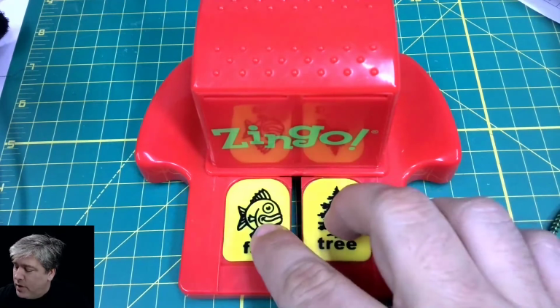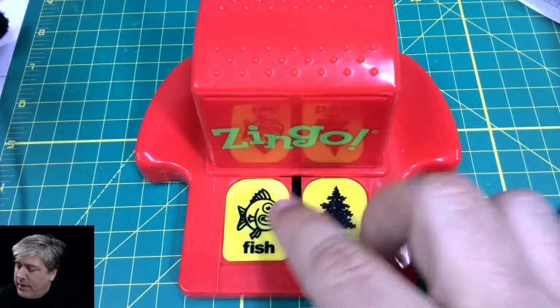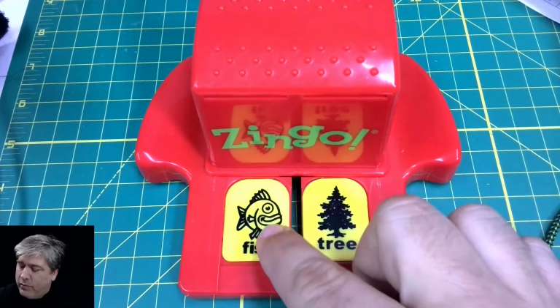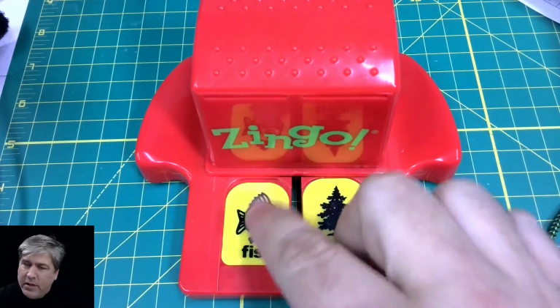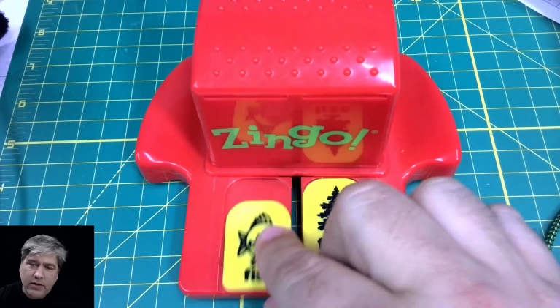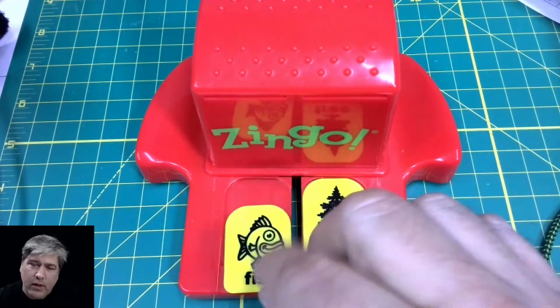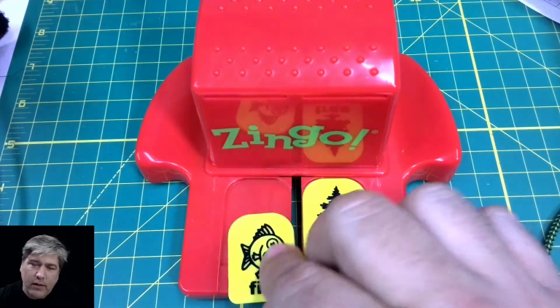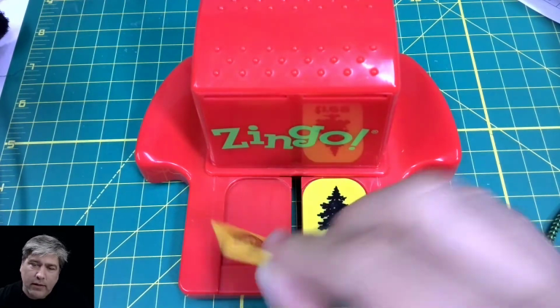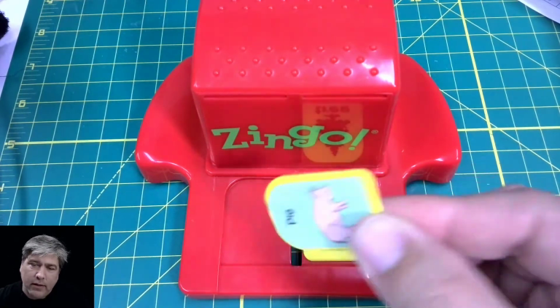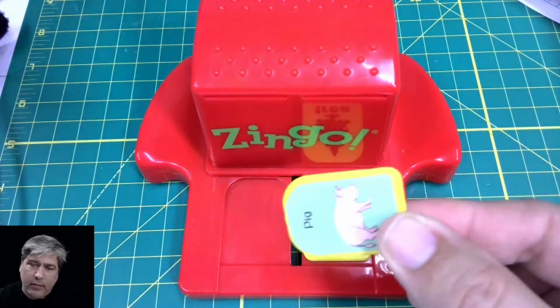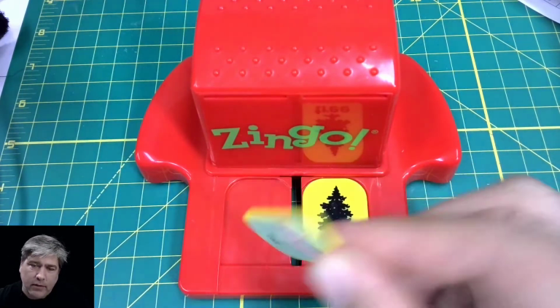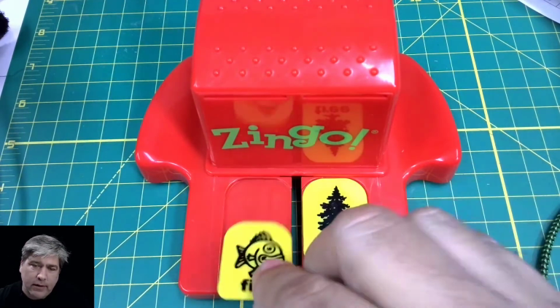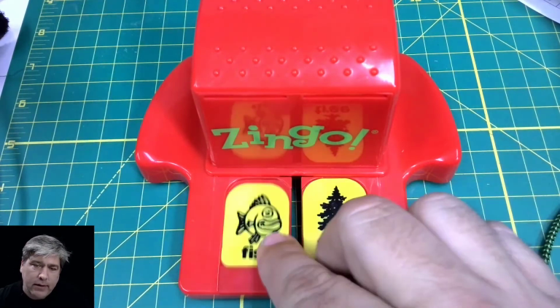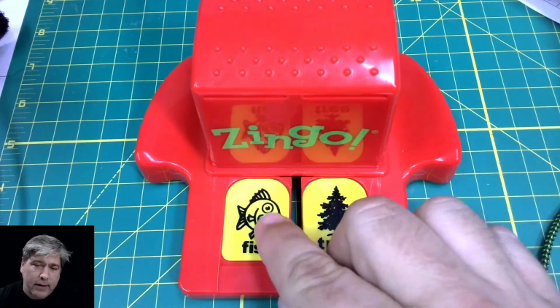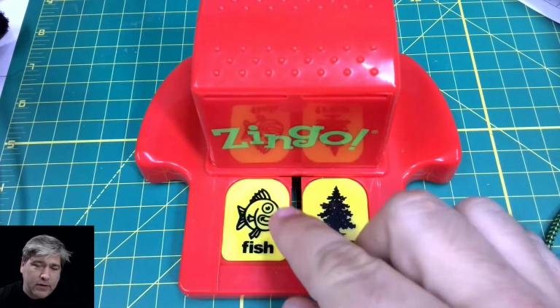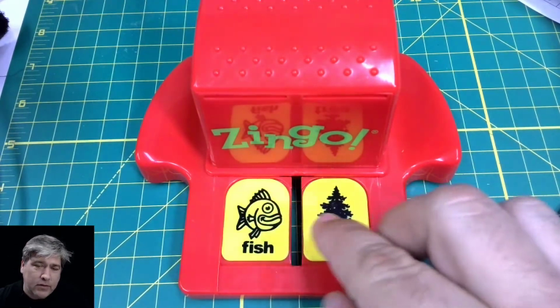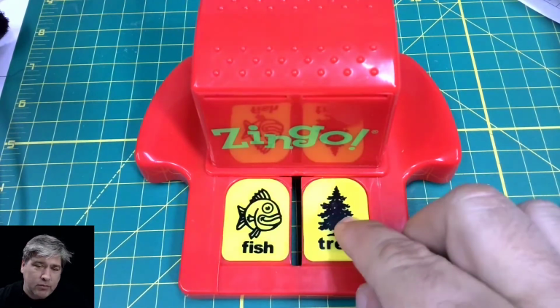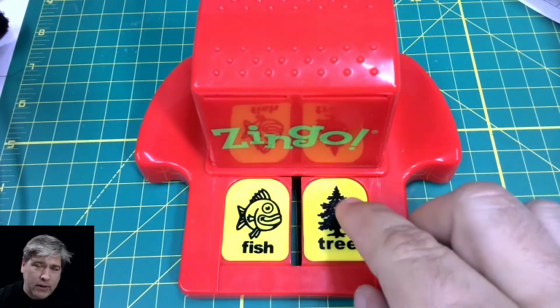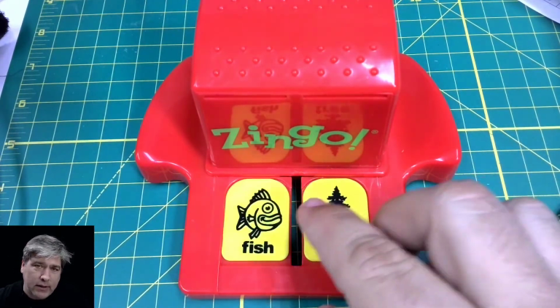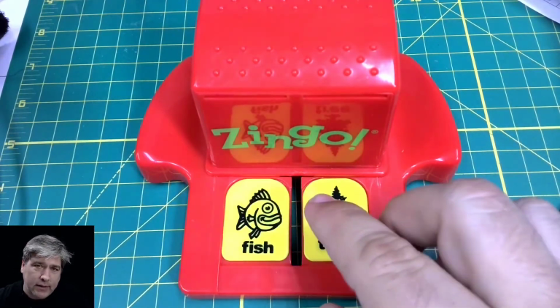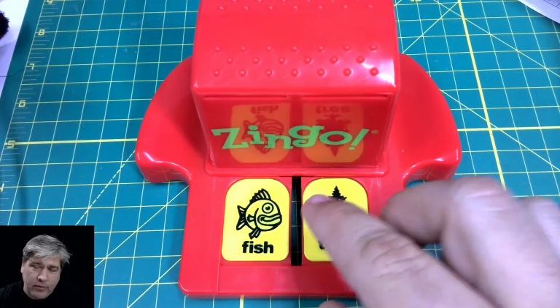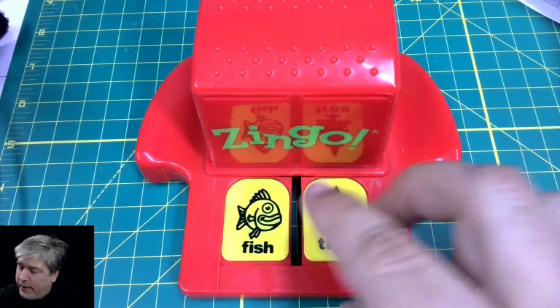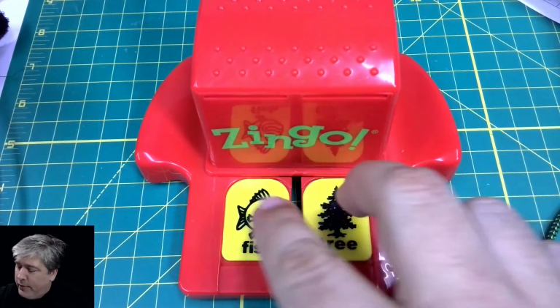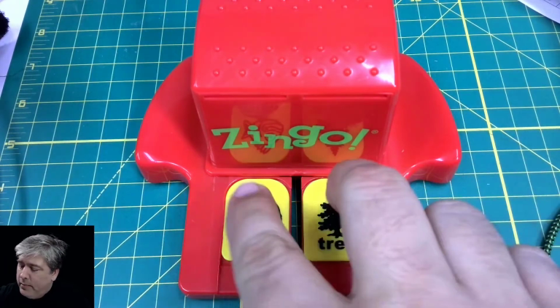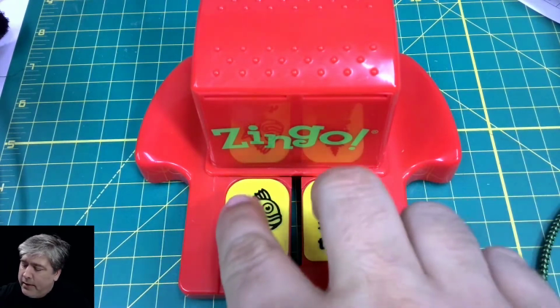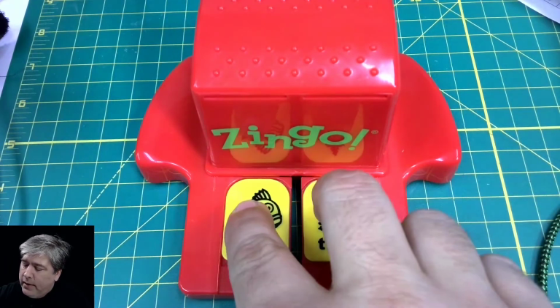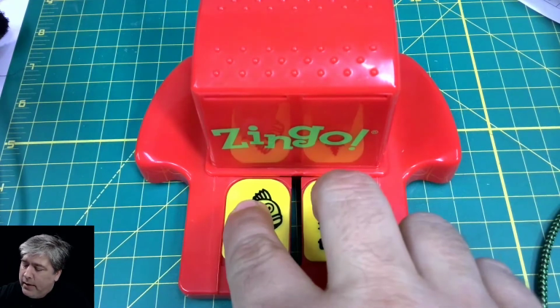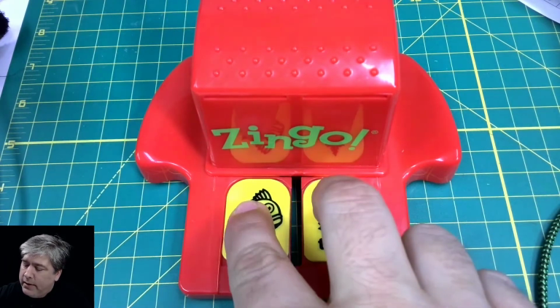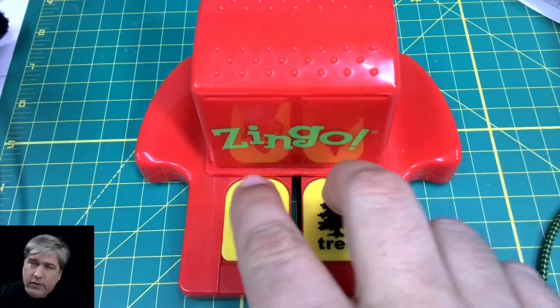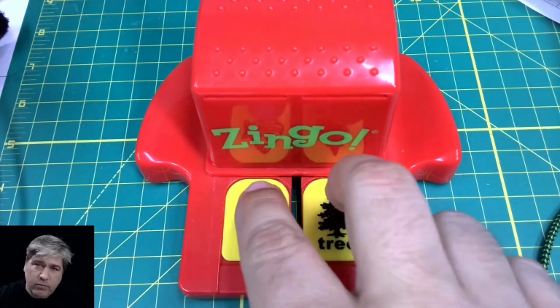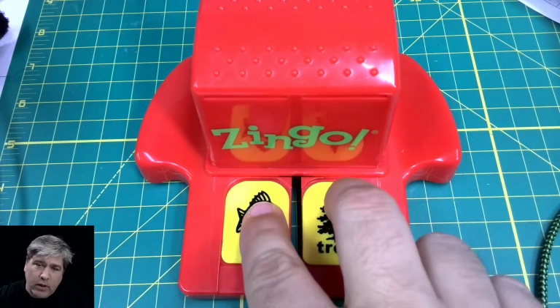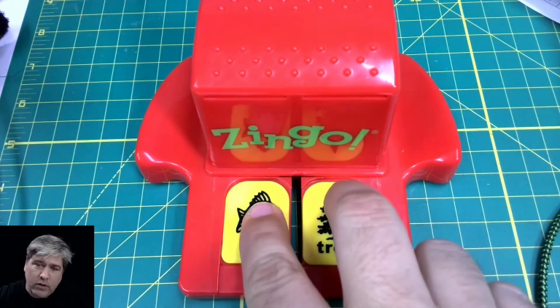So I made it. I measured it well and modeled it. It's a really simple file, but here's what it looks like.